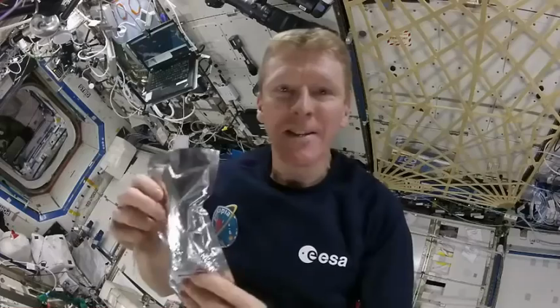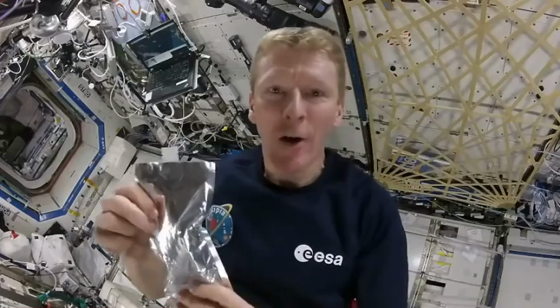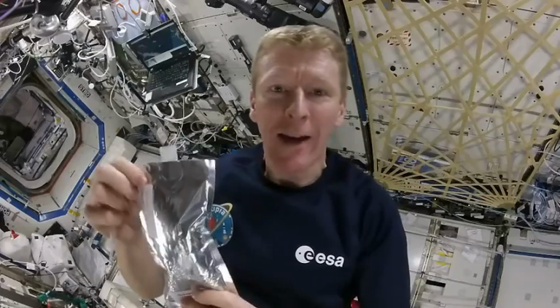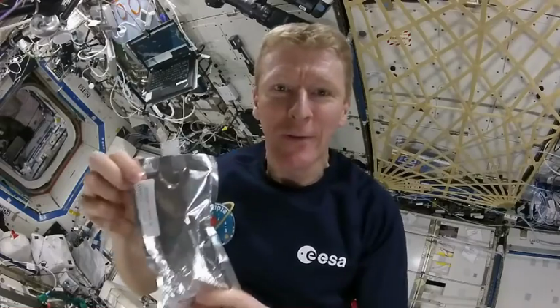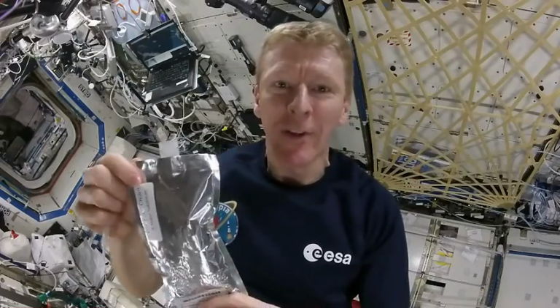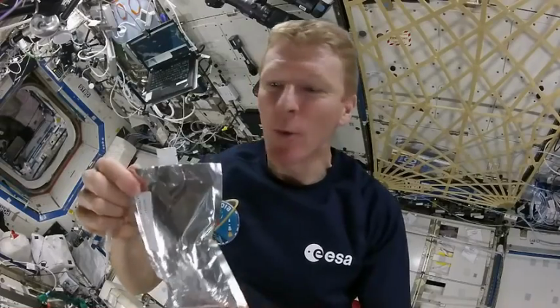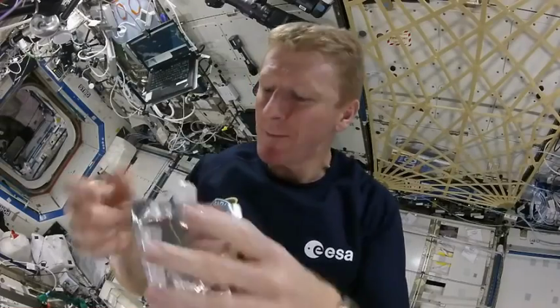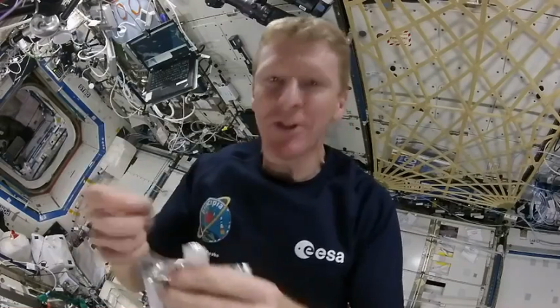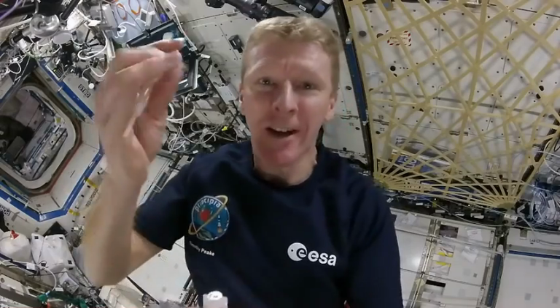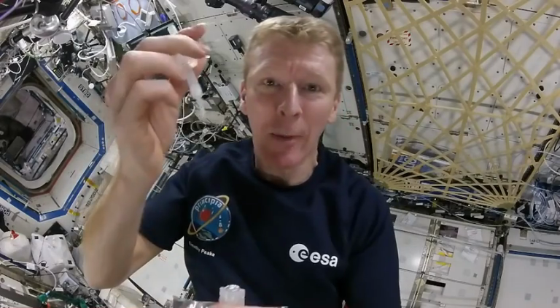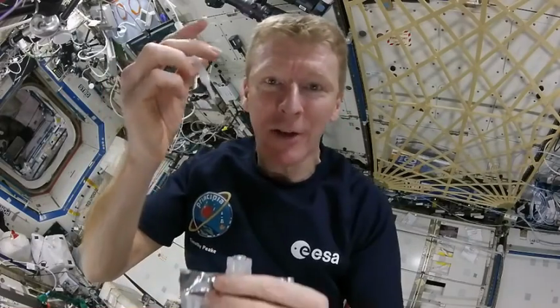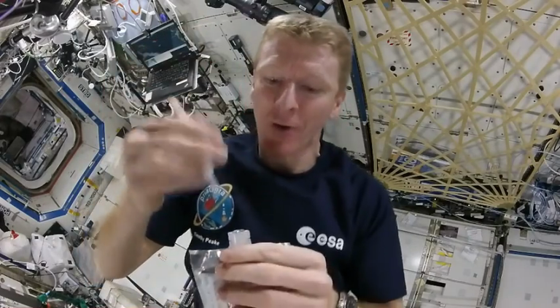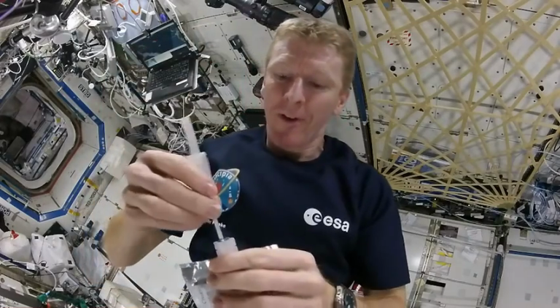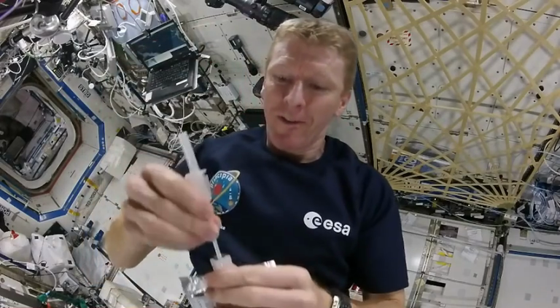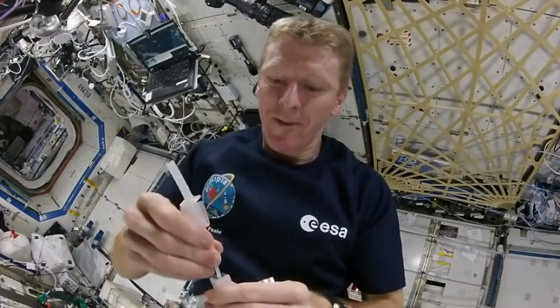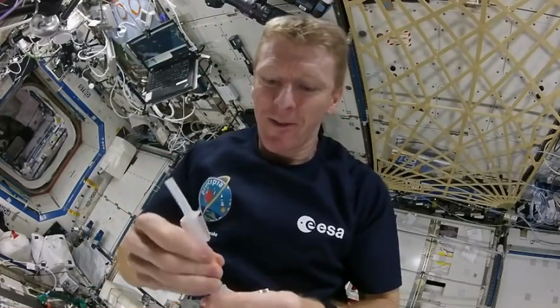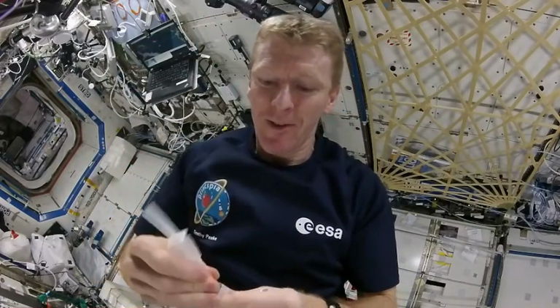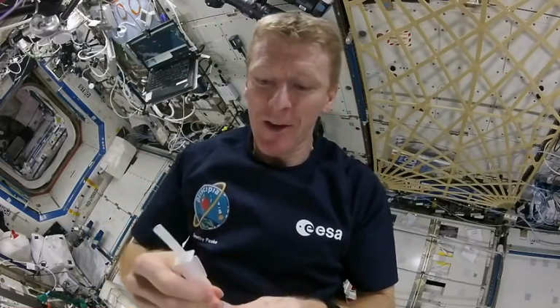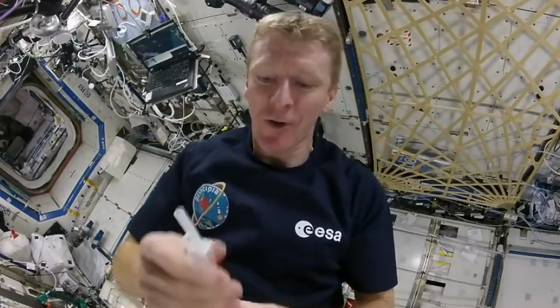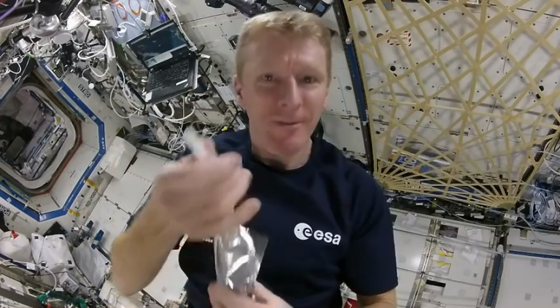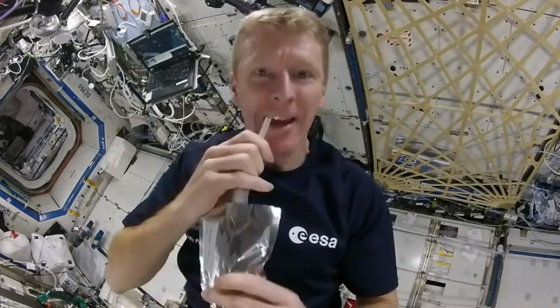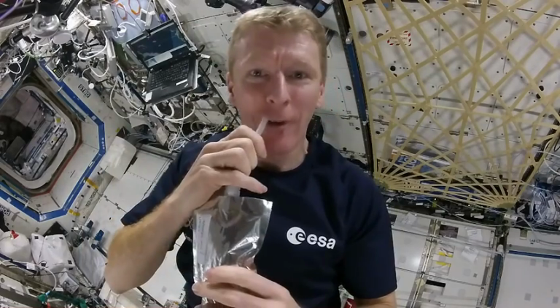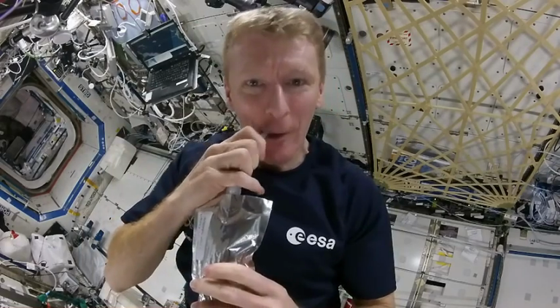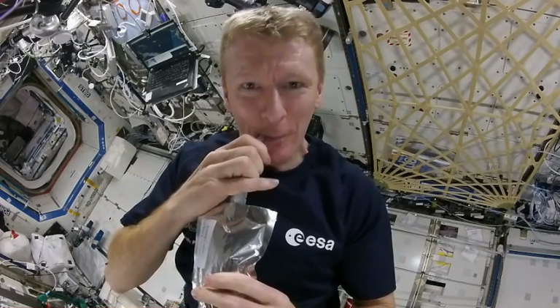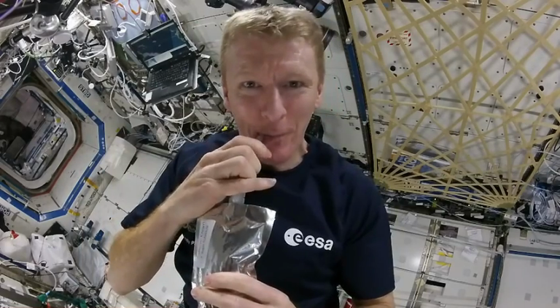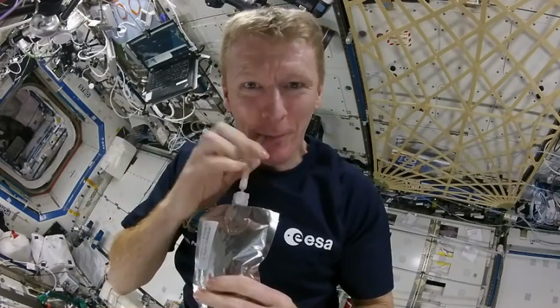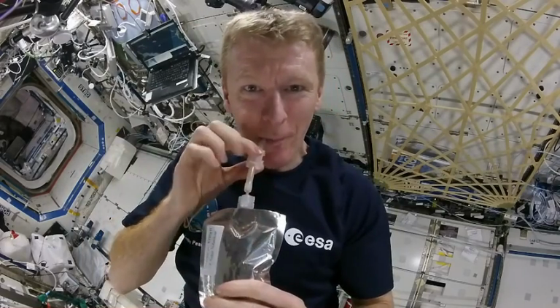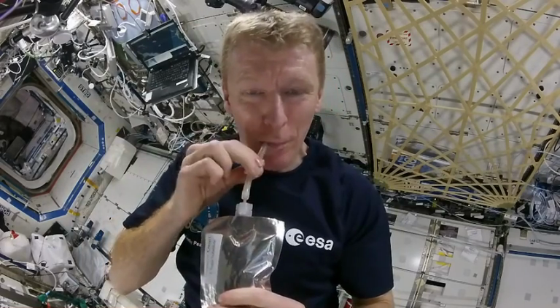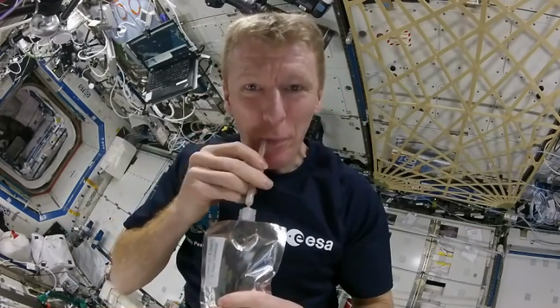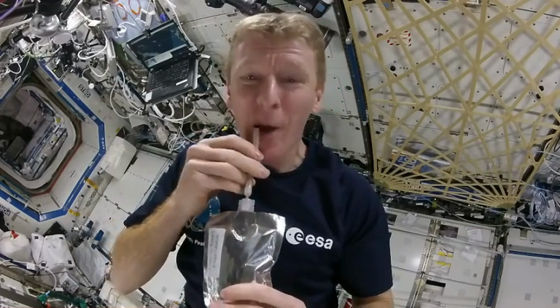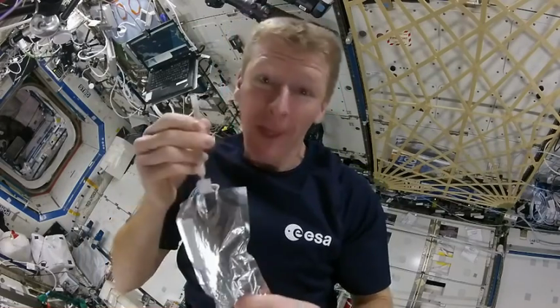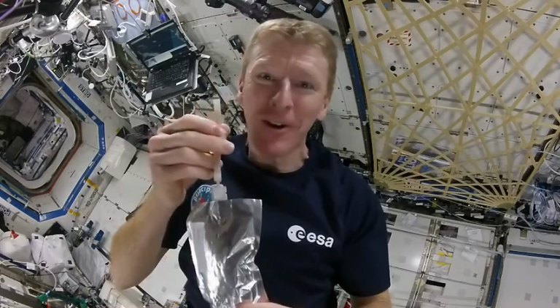So now our coffee packet is filled with nice hot water. We just need a little plastic straw. Insert the straw, take the cap off and drink.